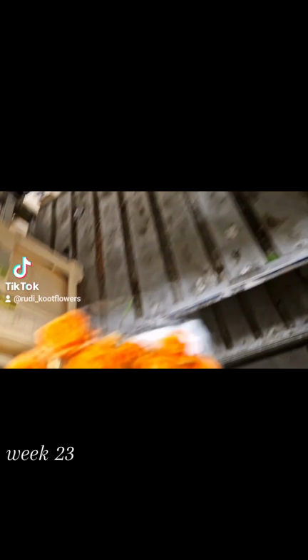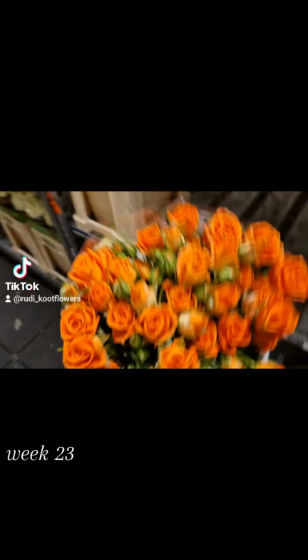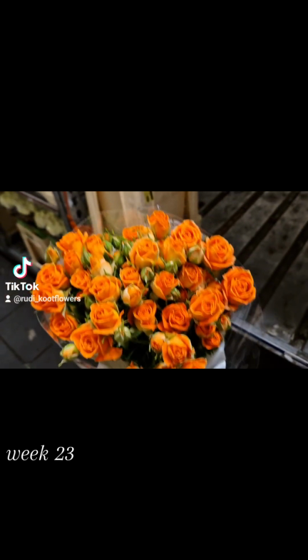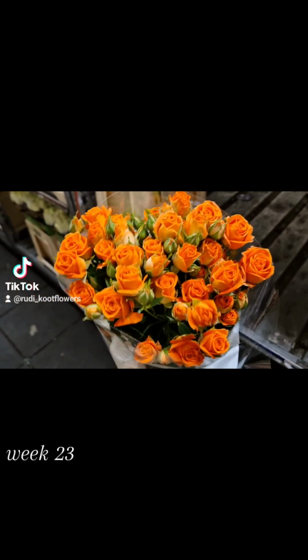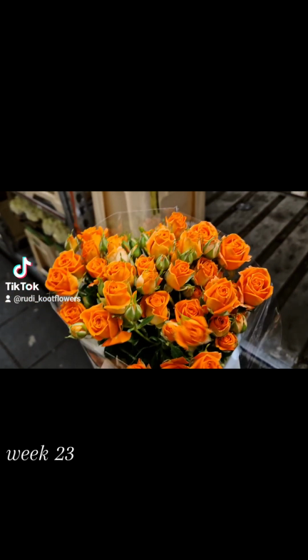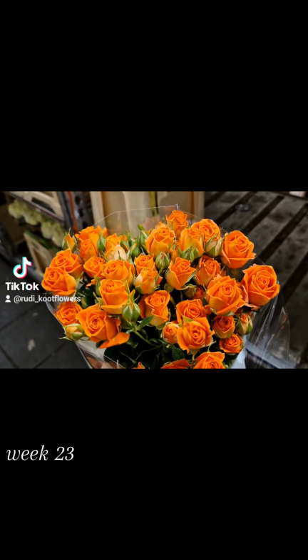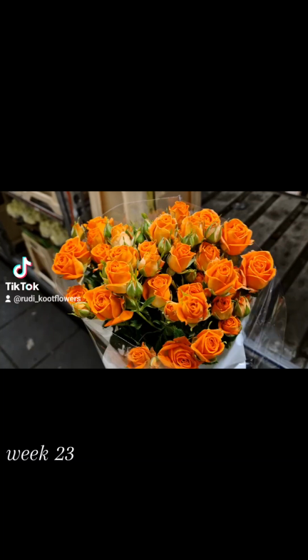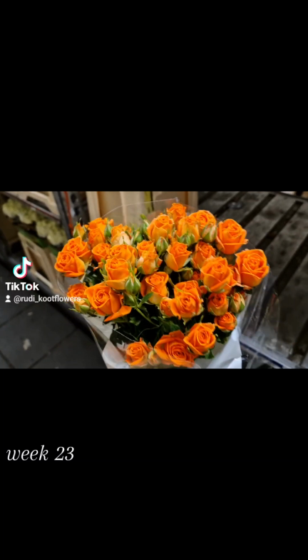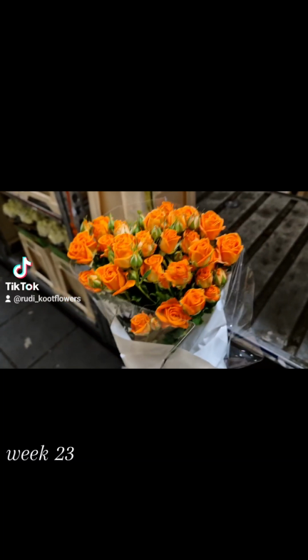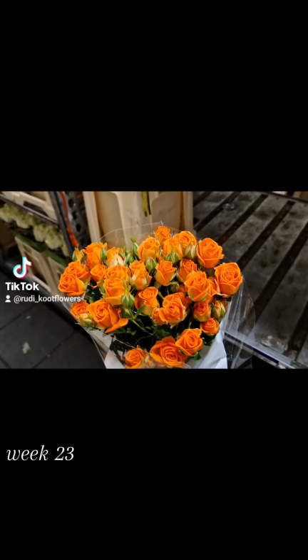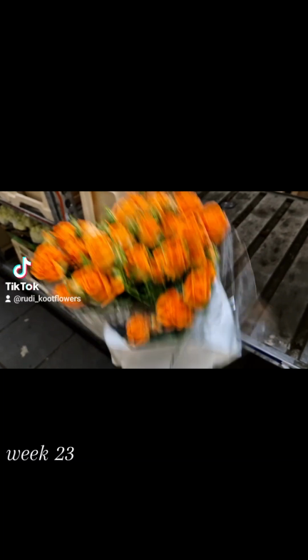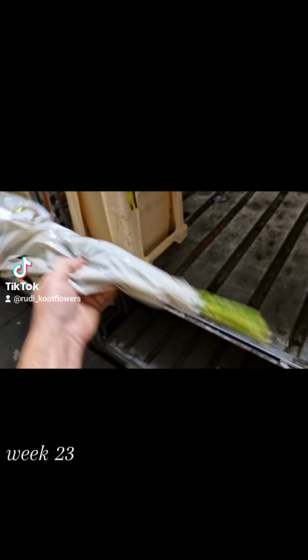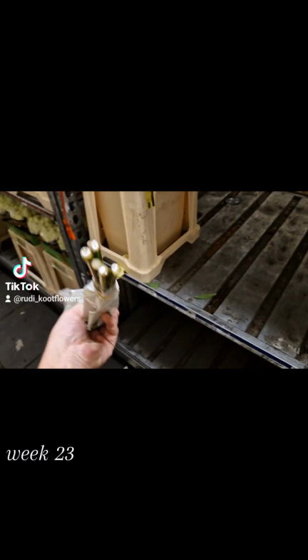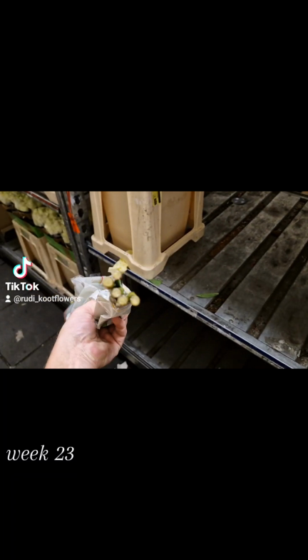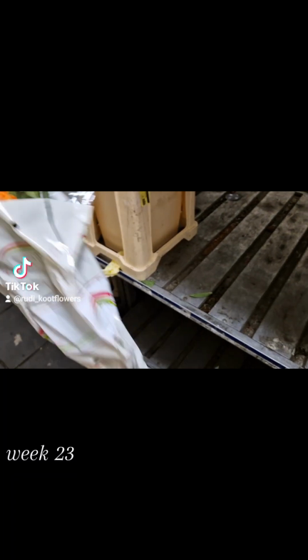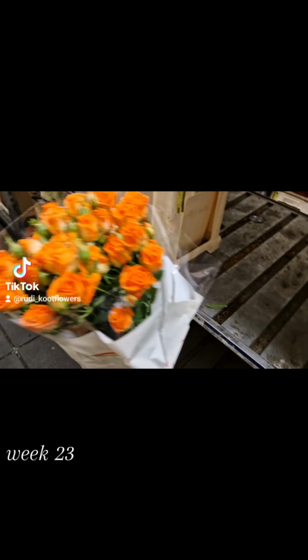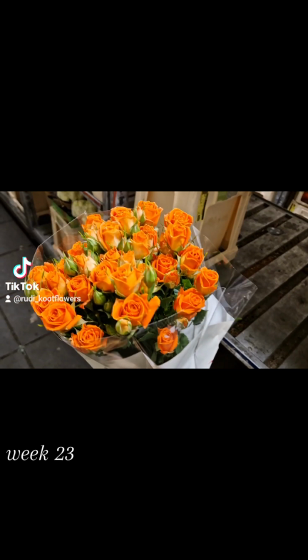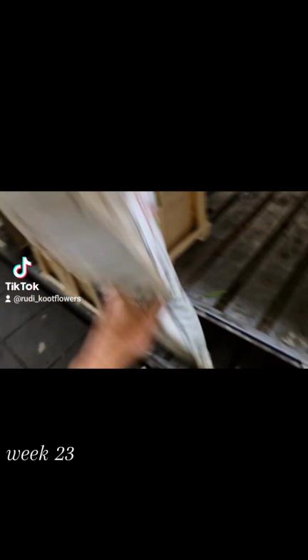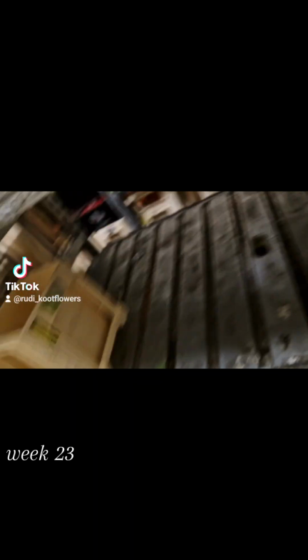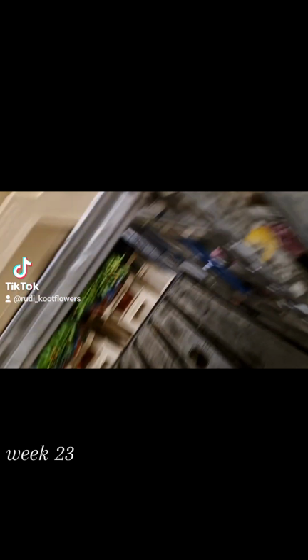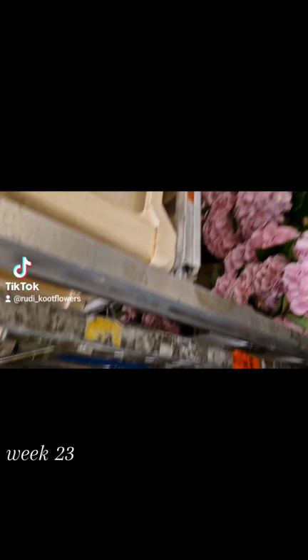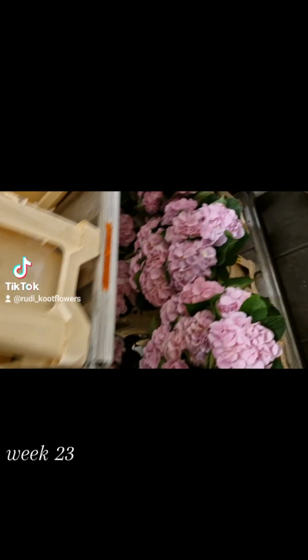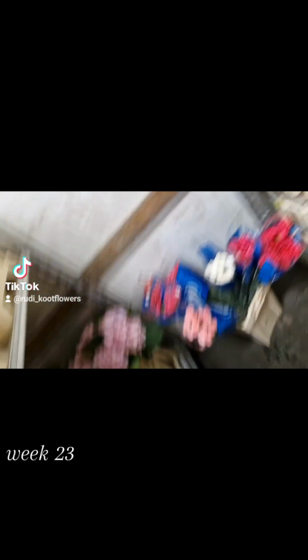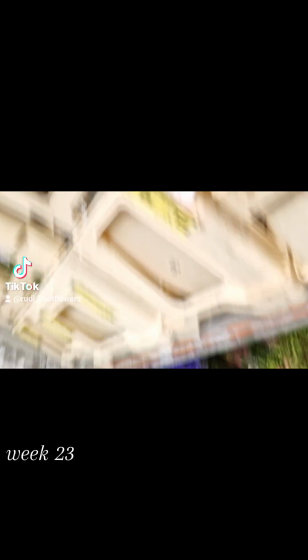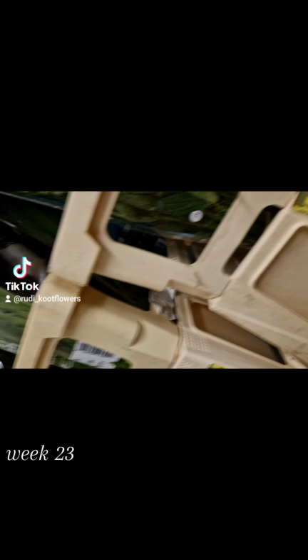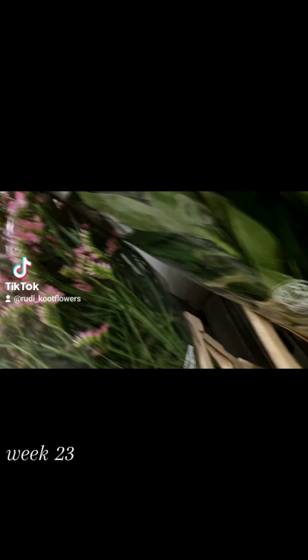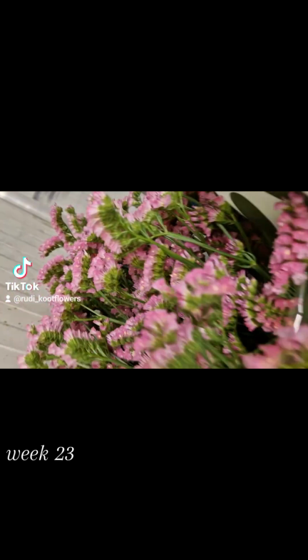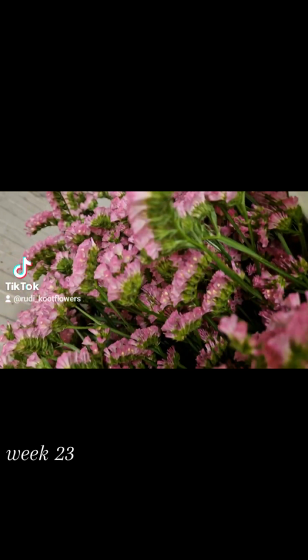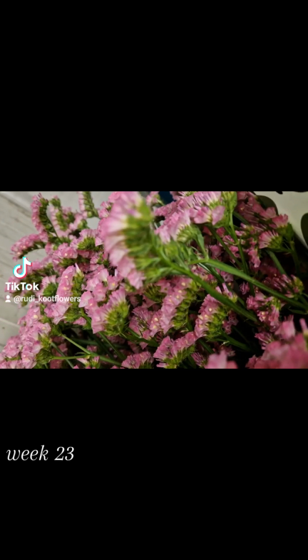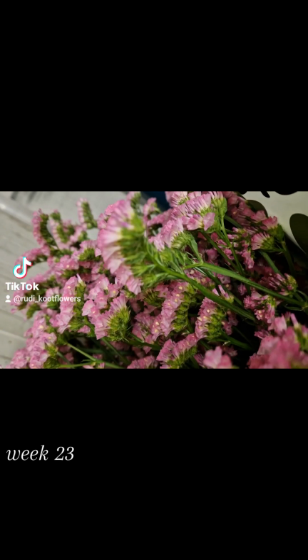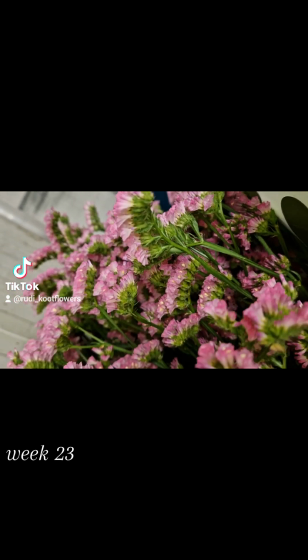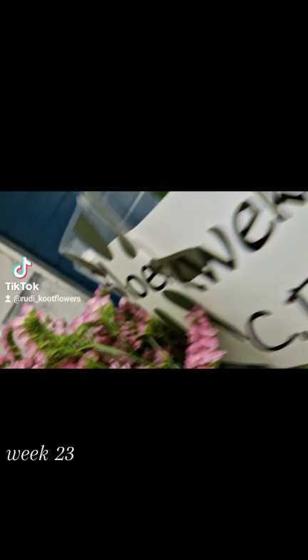What about these spray roses? 70 centimeters. Only five stems in a bunch — nice. I sell them in big quantities of course, but so nice. Nice pink Statice. Beautiful.